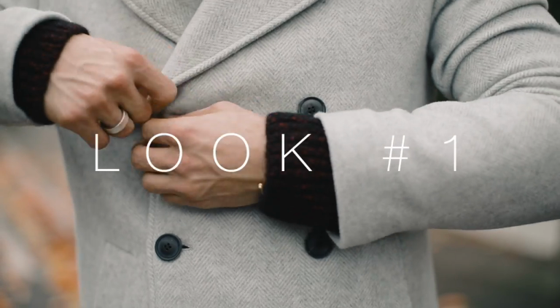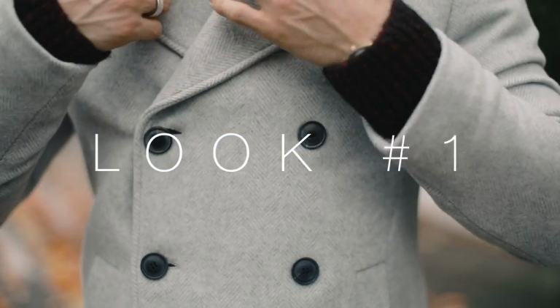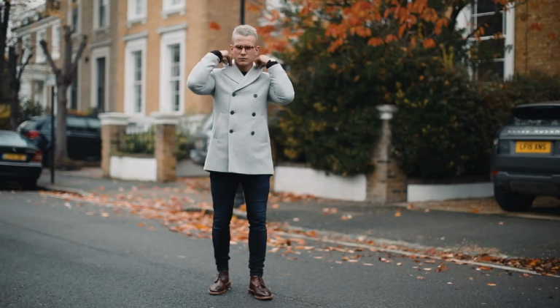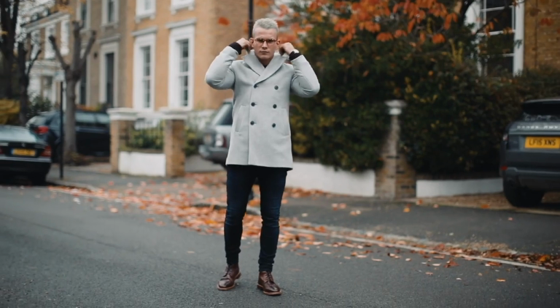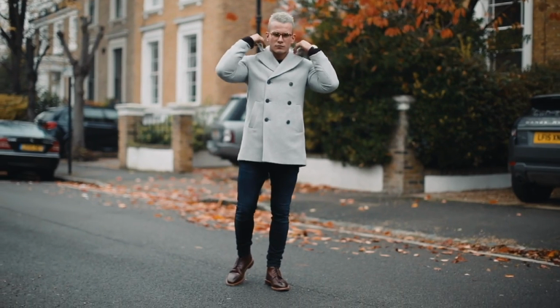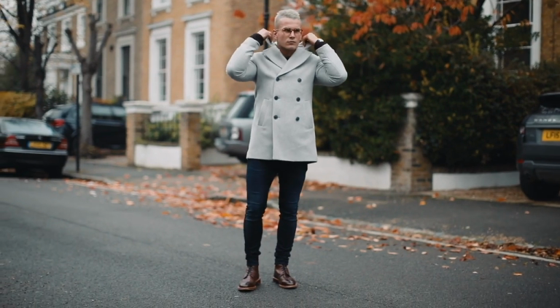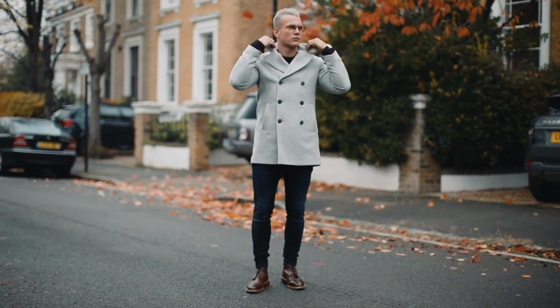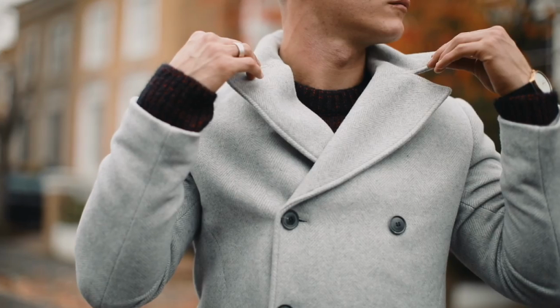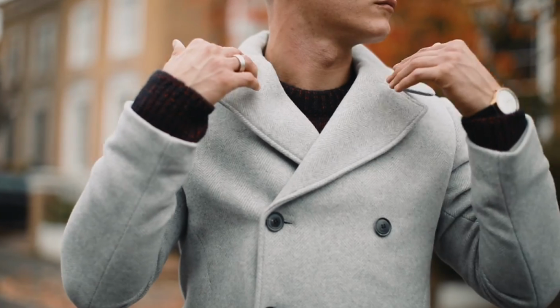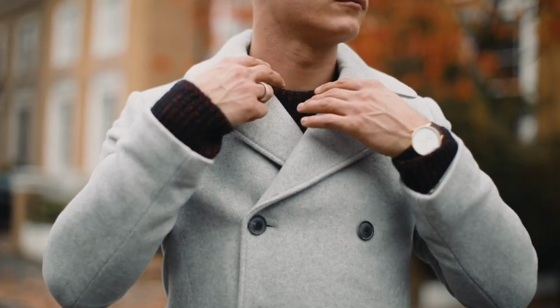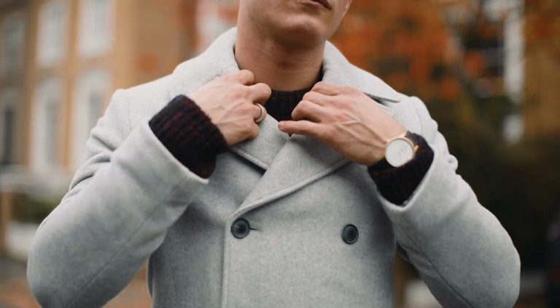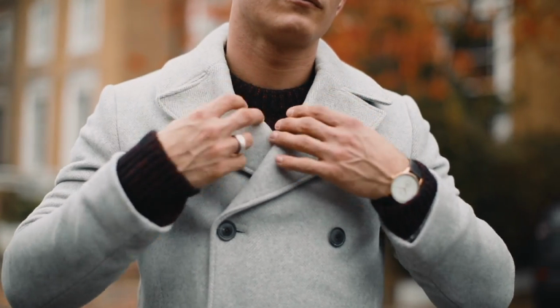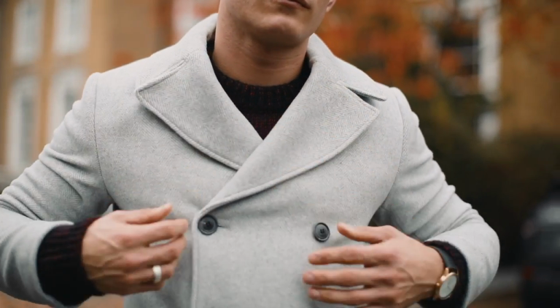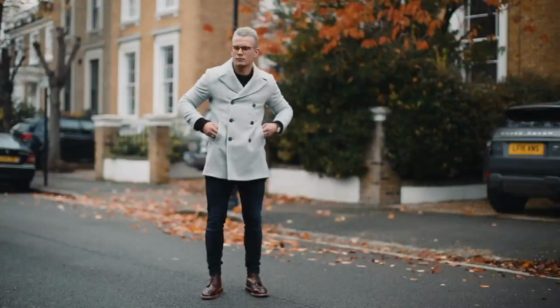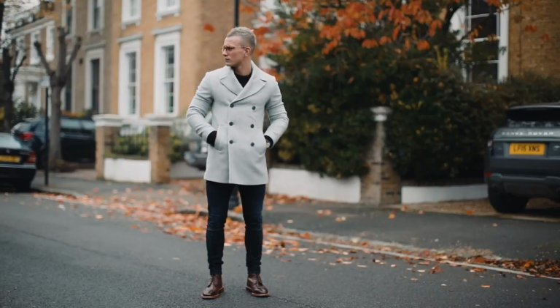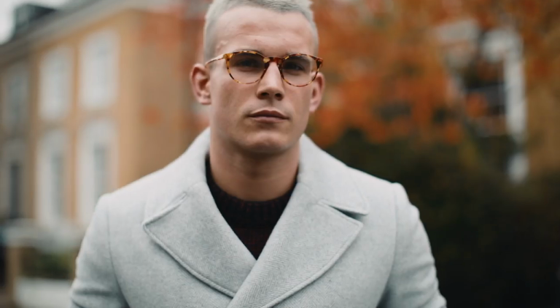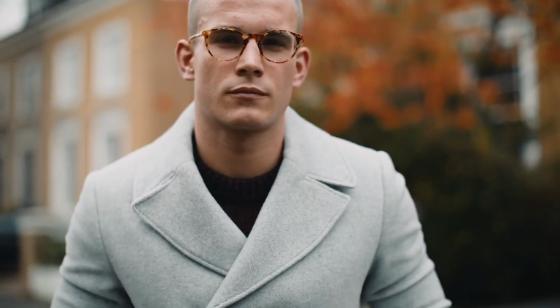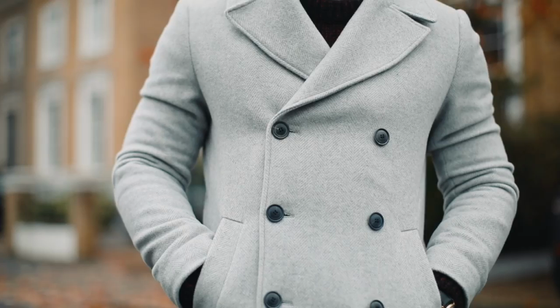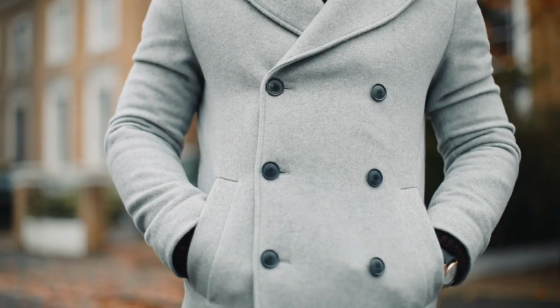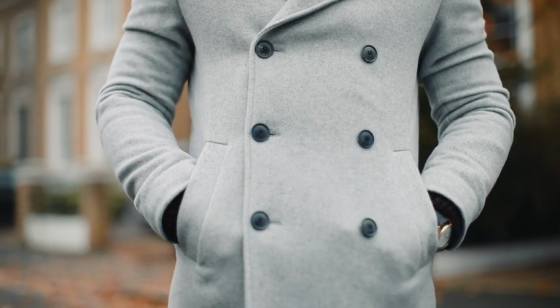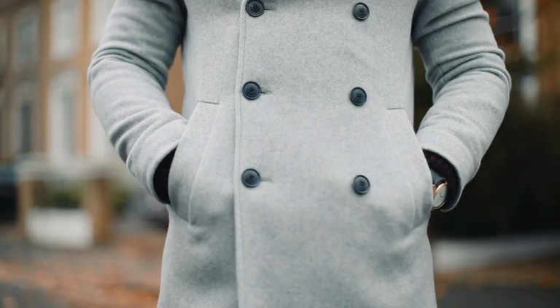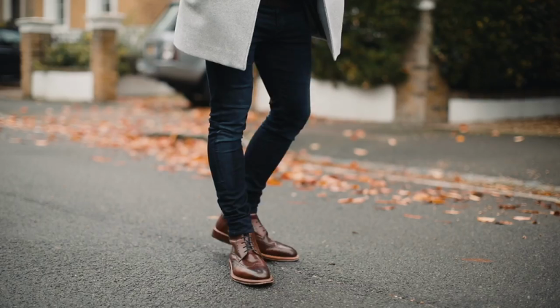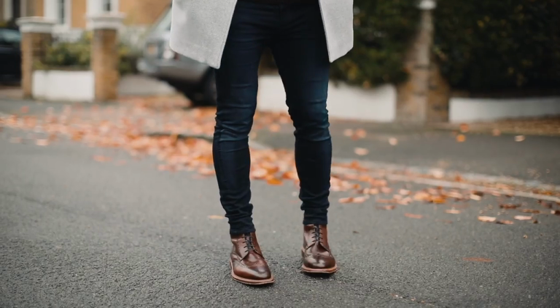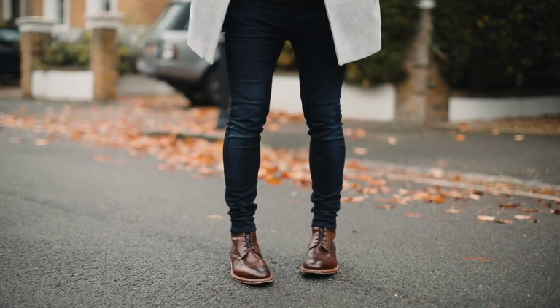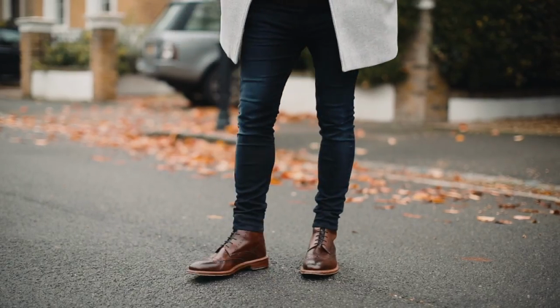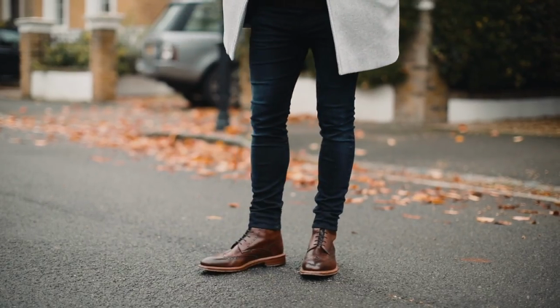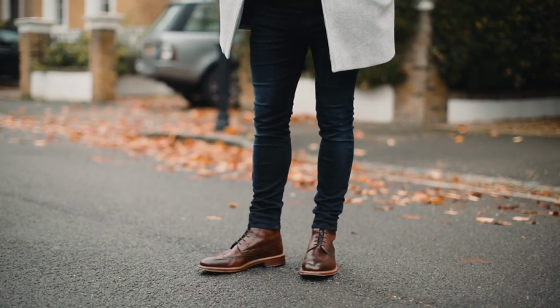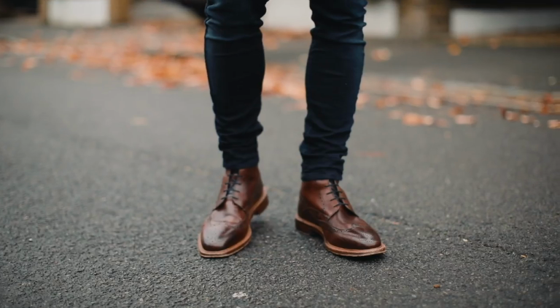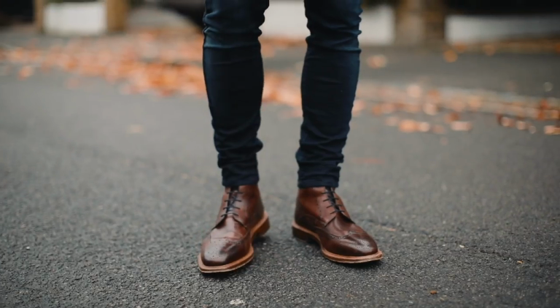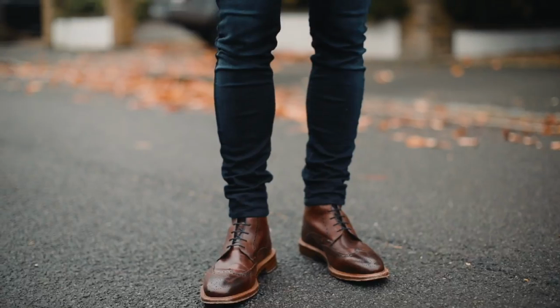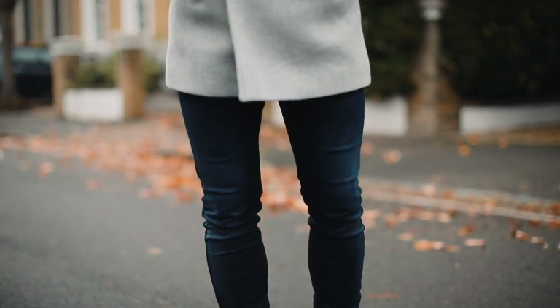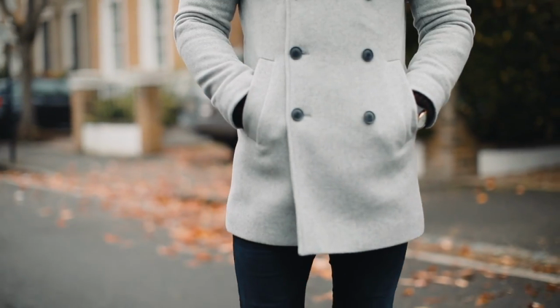Look One features a grey herringbone double-breasted coat in a soft wool. This one's great when paired with a colourful chunky knit and leather lace-ups, and it's the perfect smart casual coat.